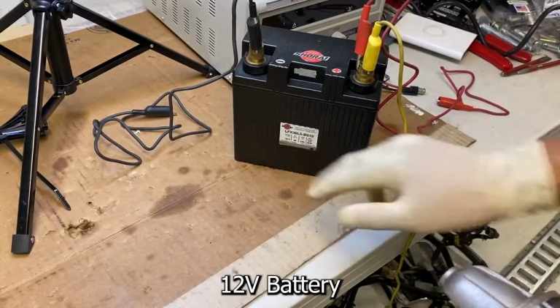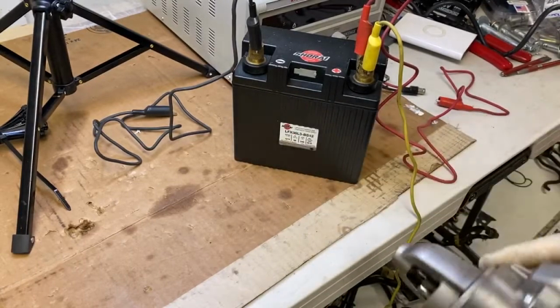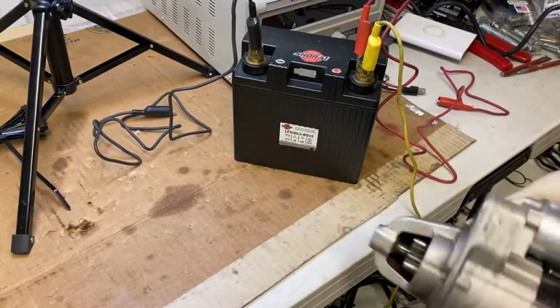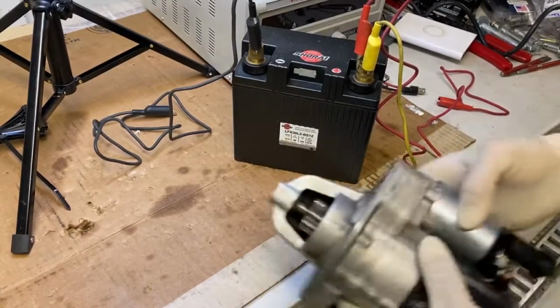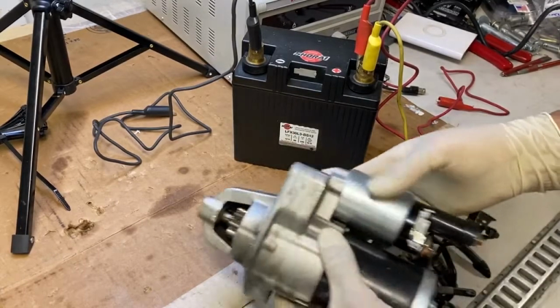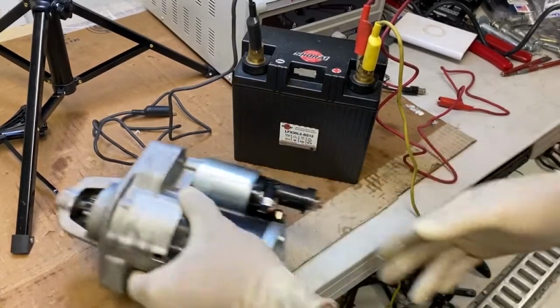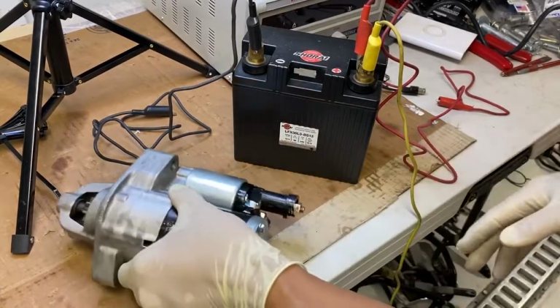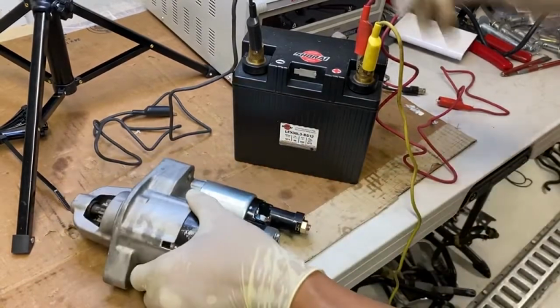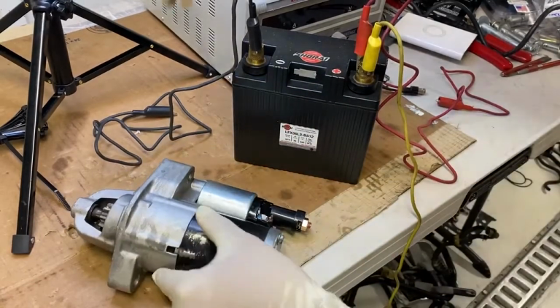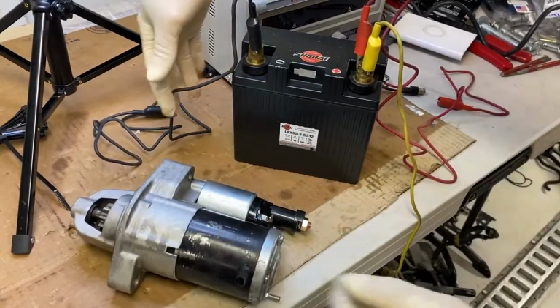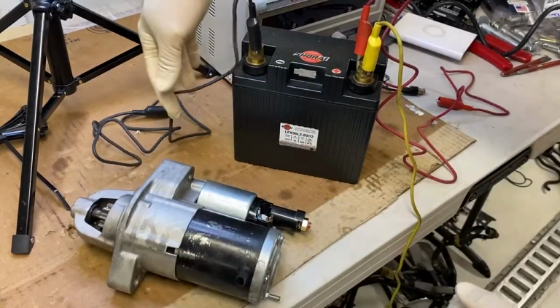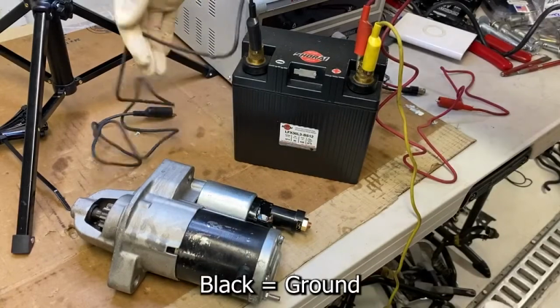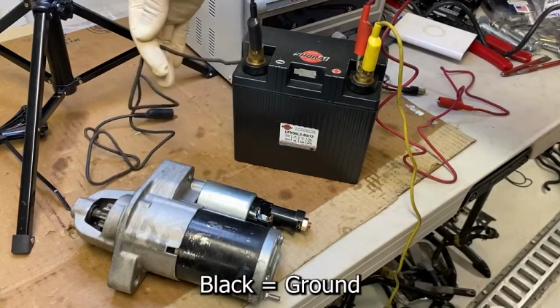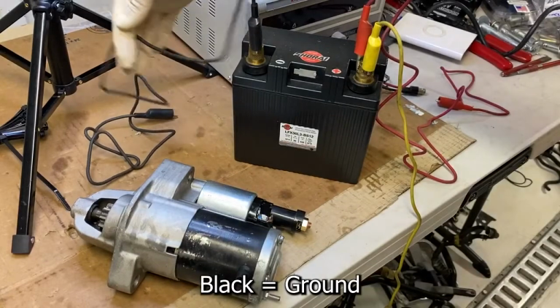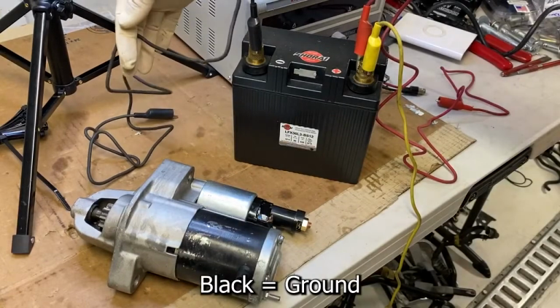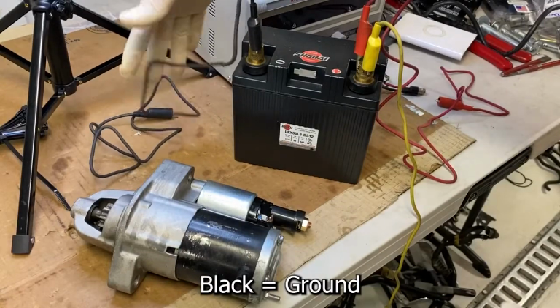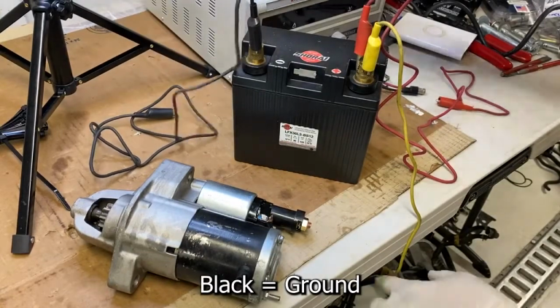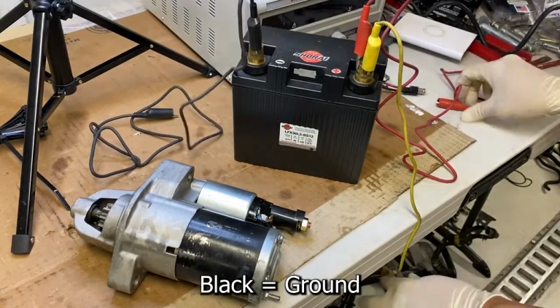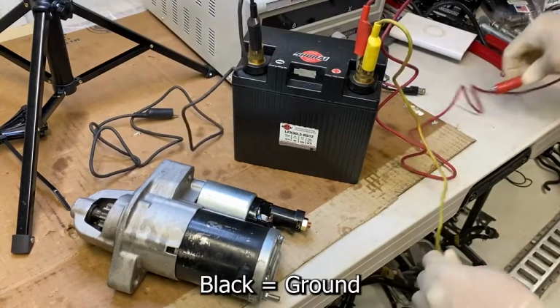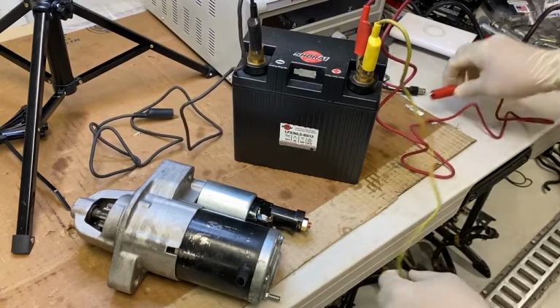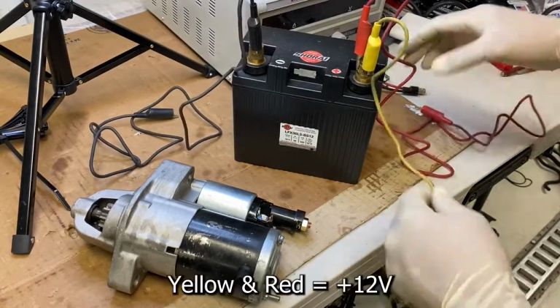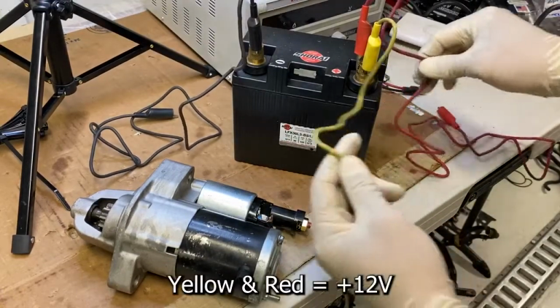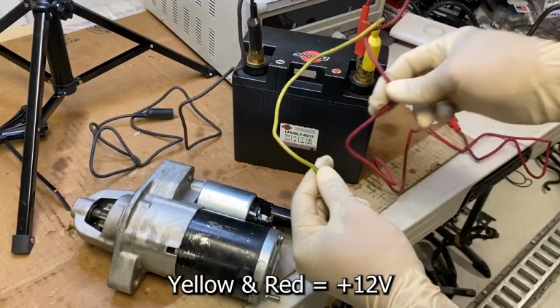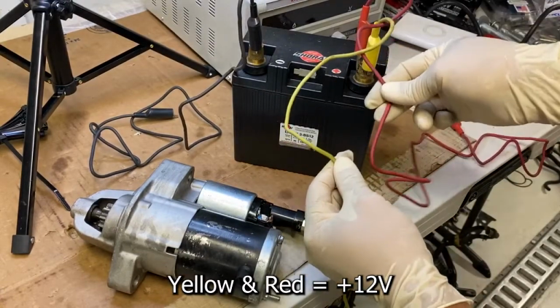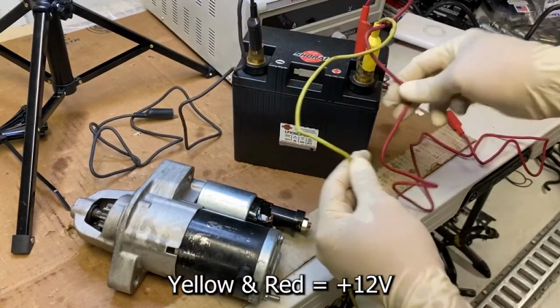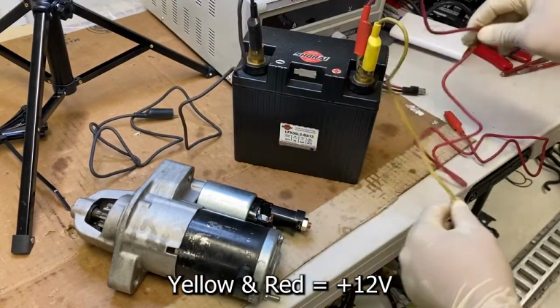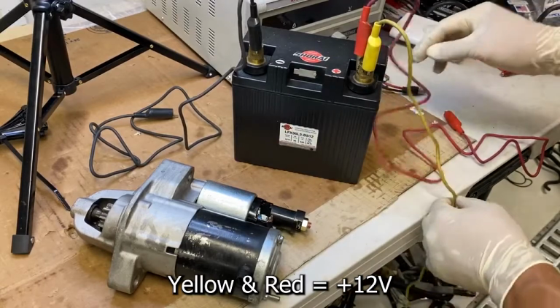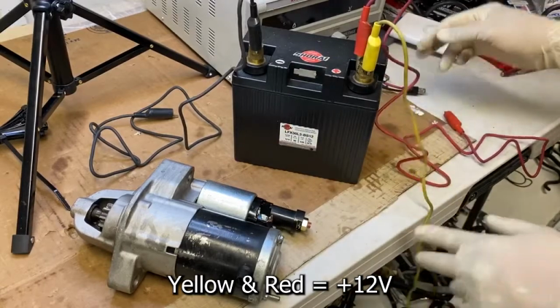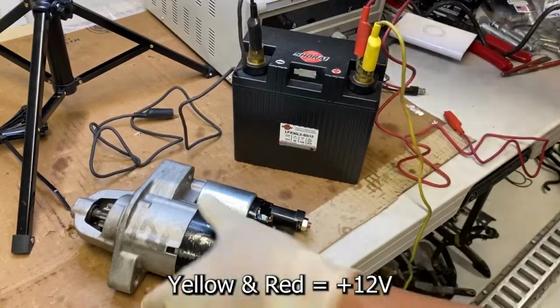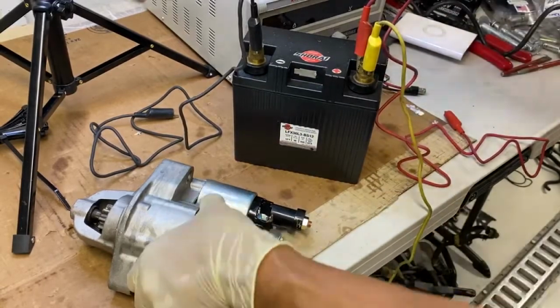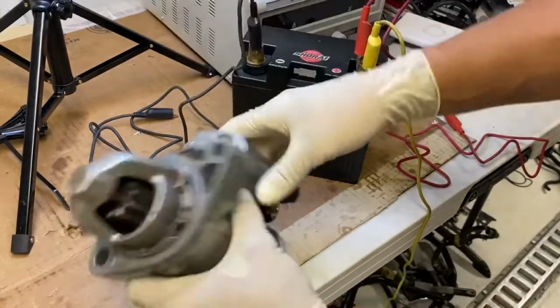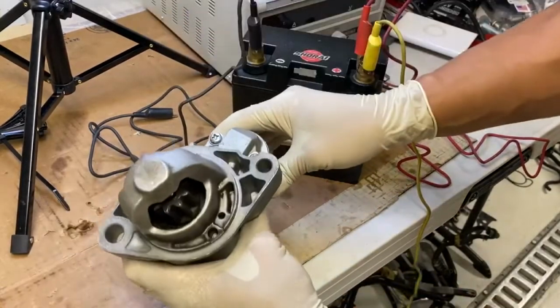This is one of the batteries out of one of my race cars and I have some test leads on it. The black here is connected to ground and the yellow and the red are connected to hot.